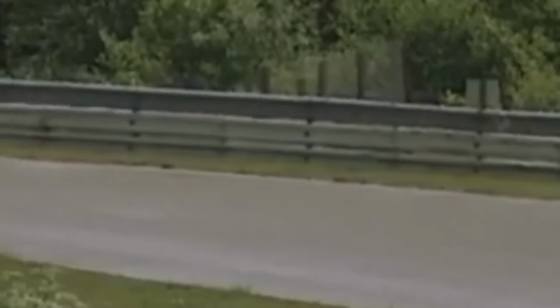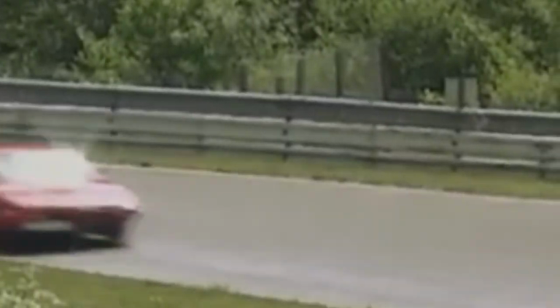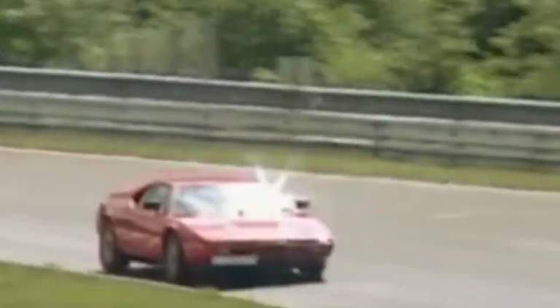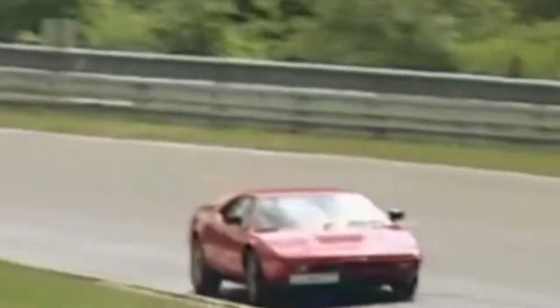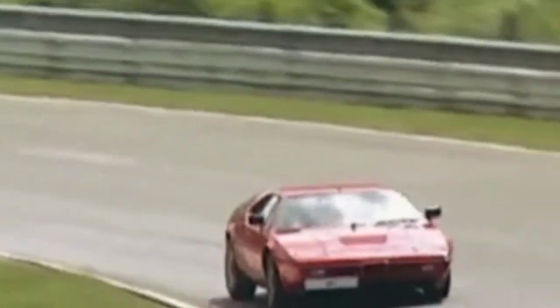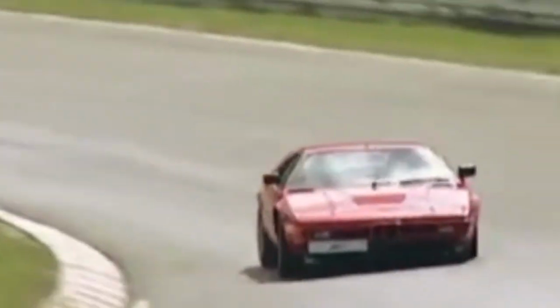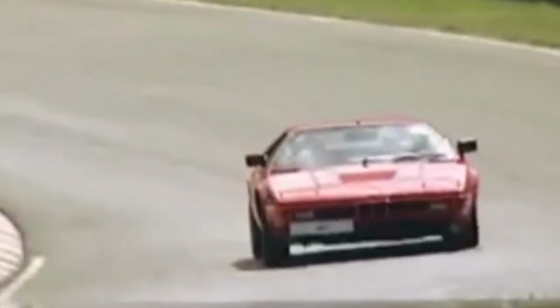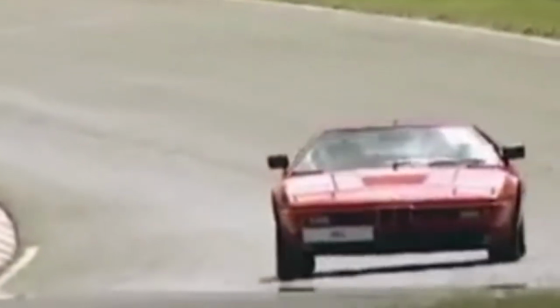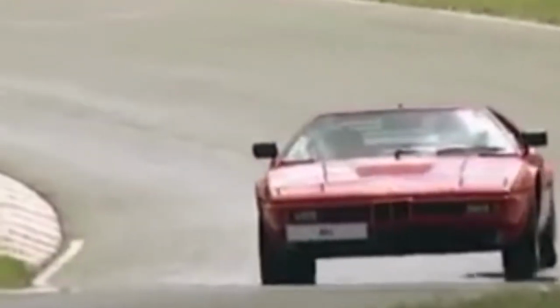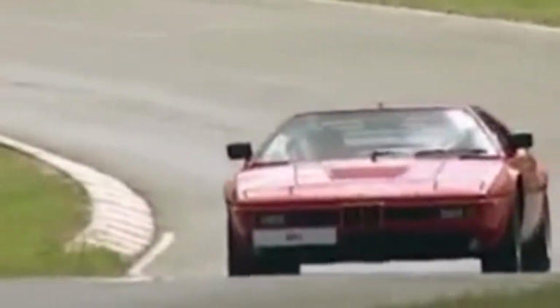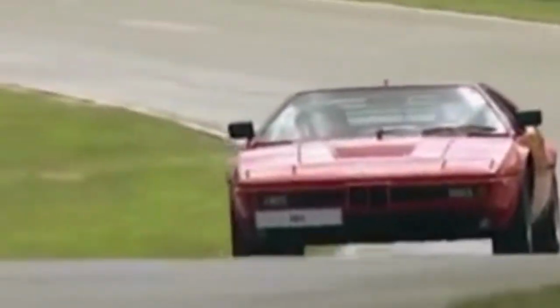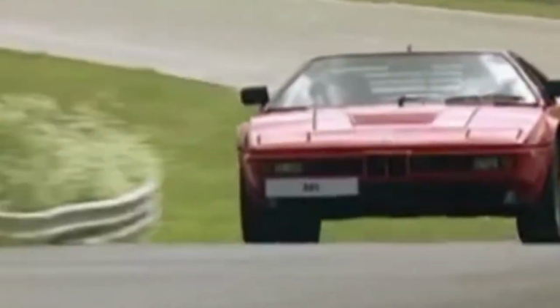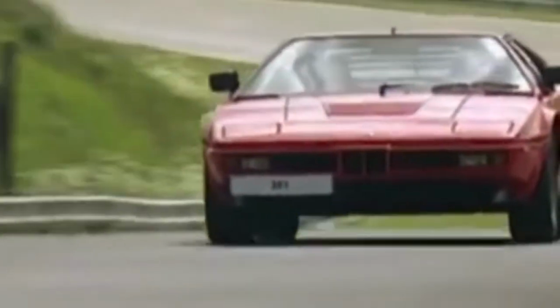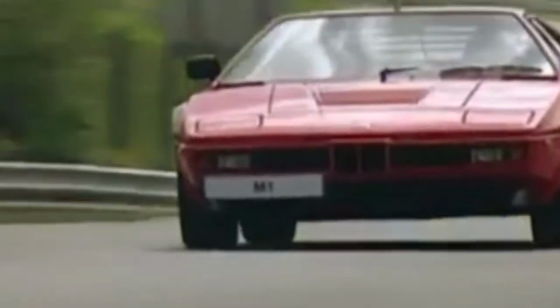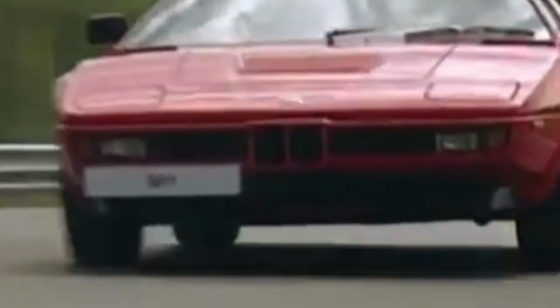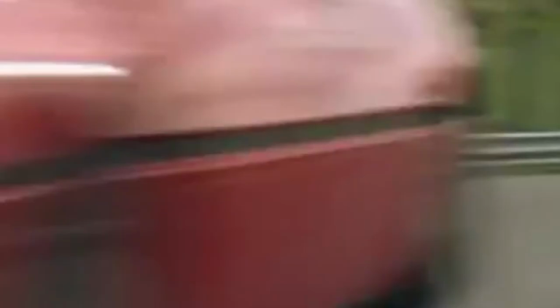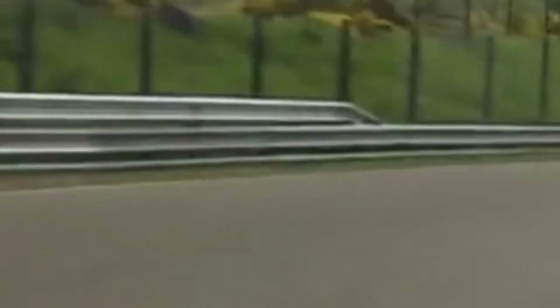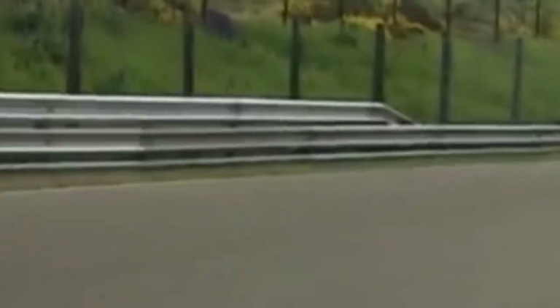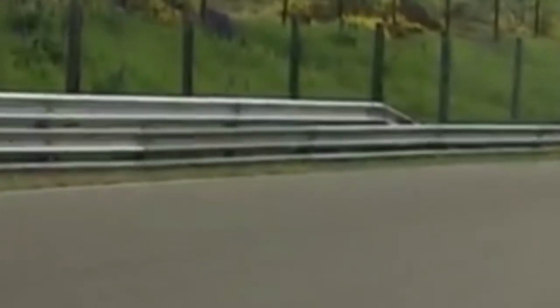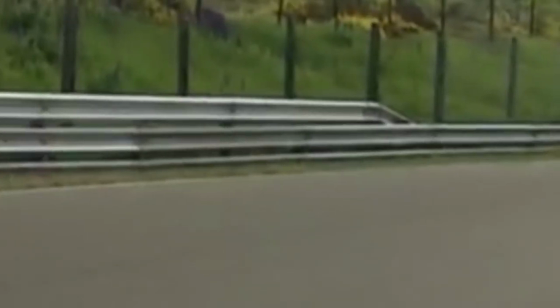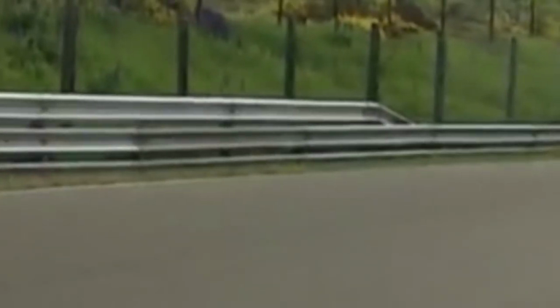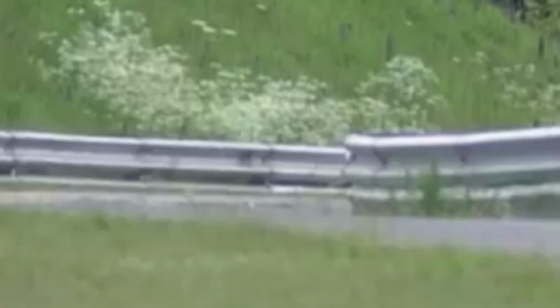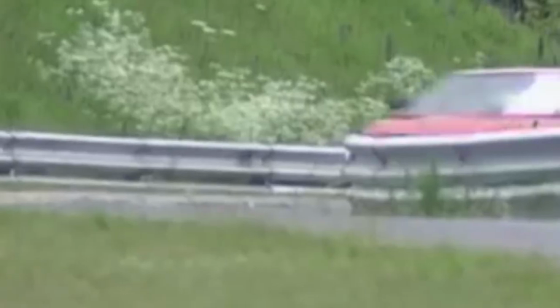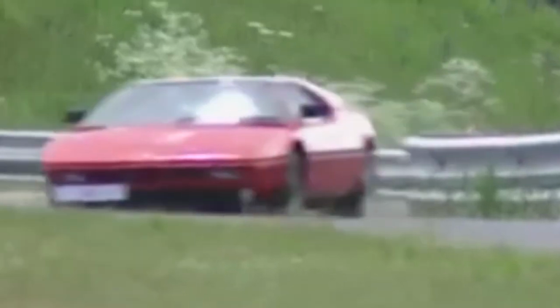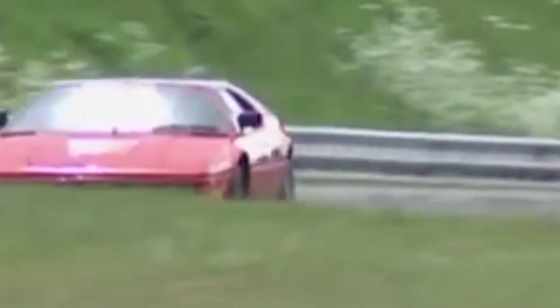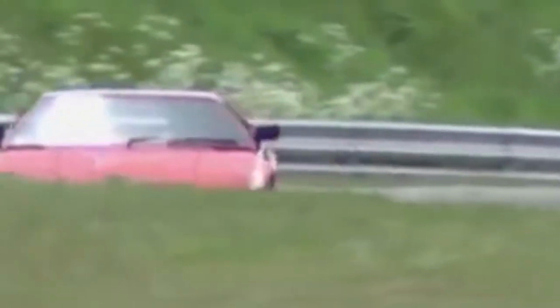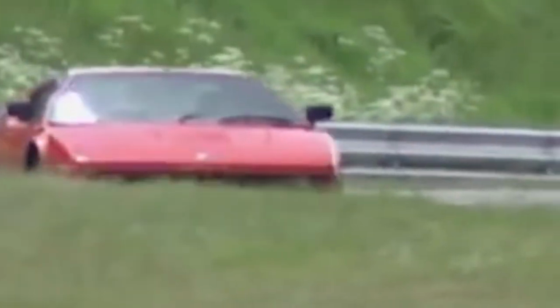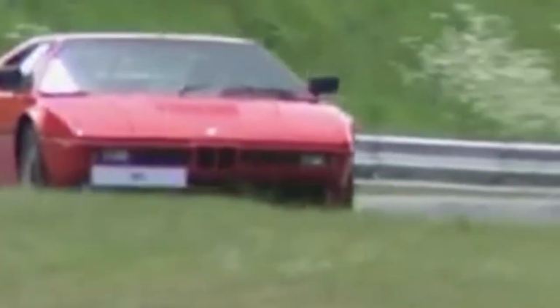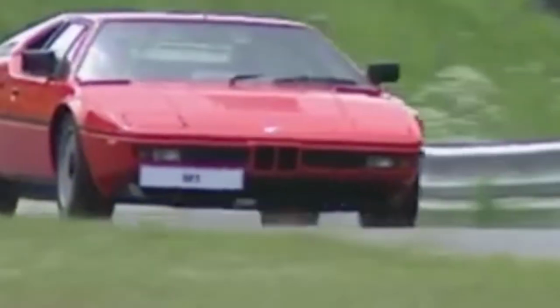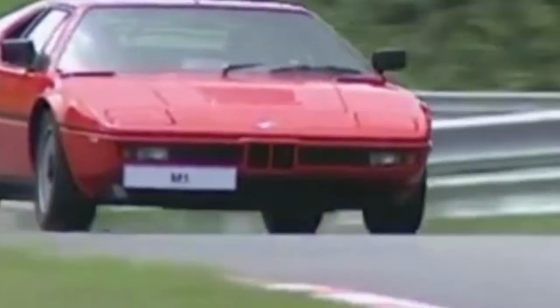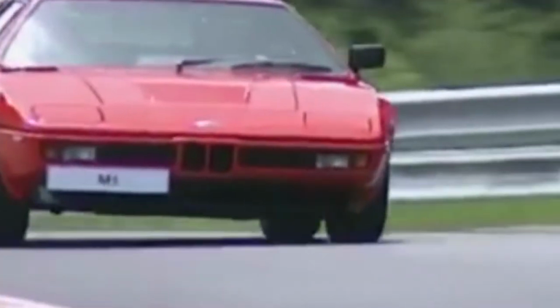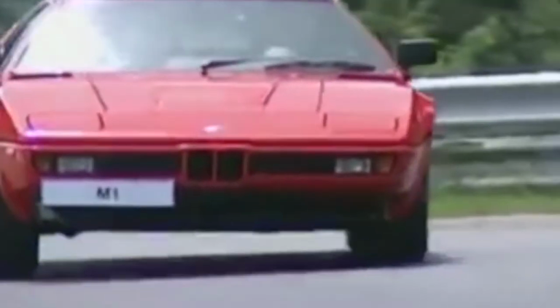BMW, particularly the motorsports division, has produced some of the most iconic driving vehicles of all time. The rarest and perhaps most beautiful is the BMW M1.